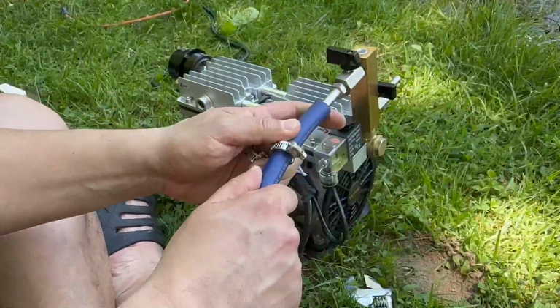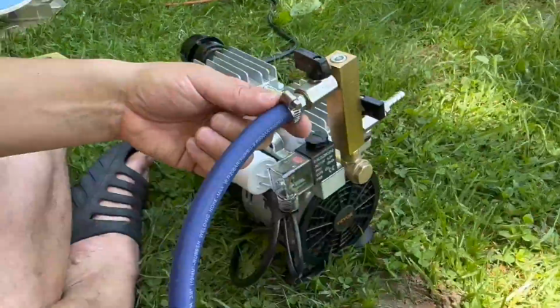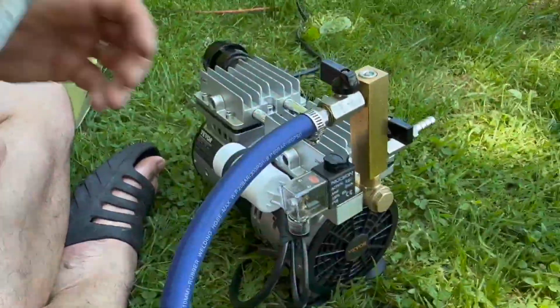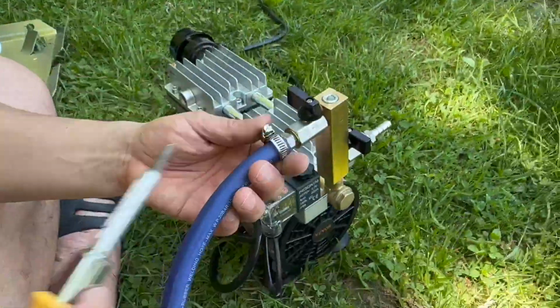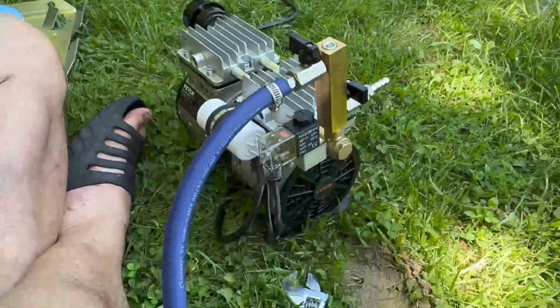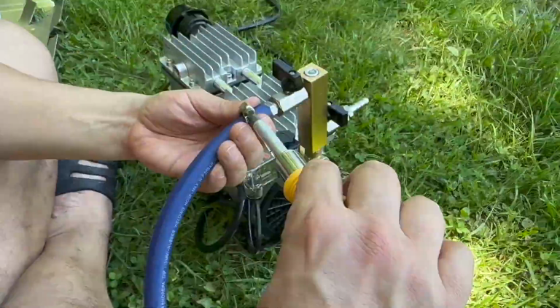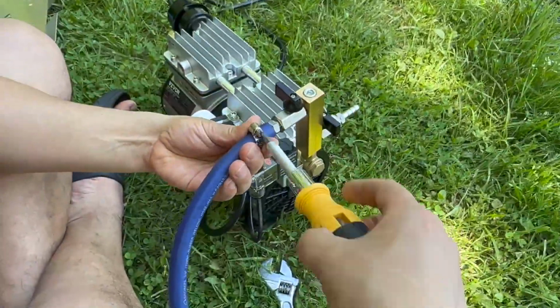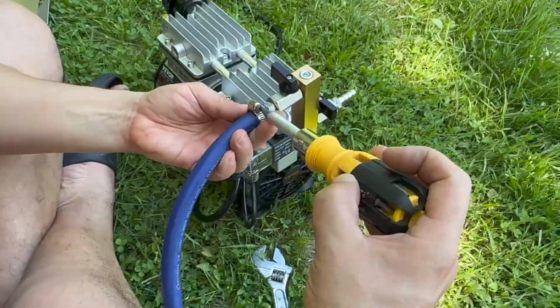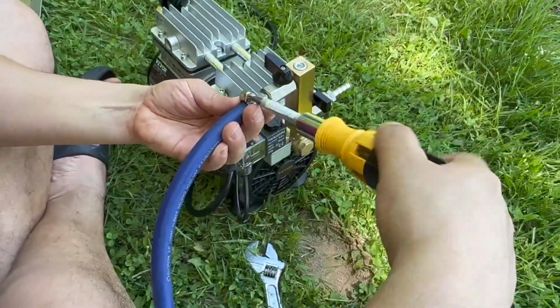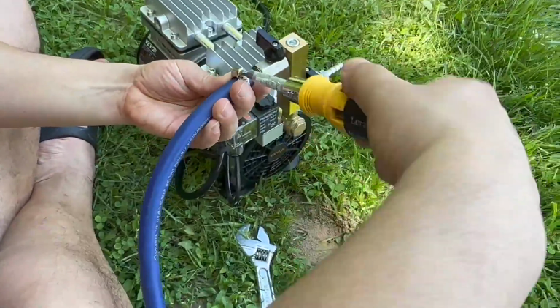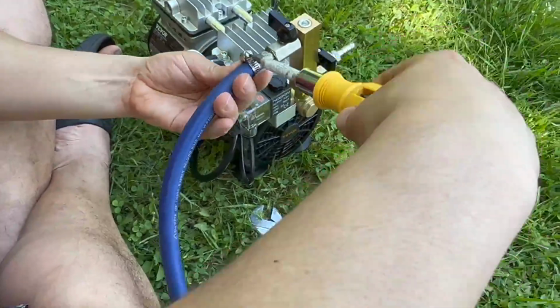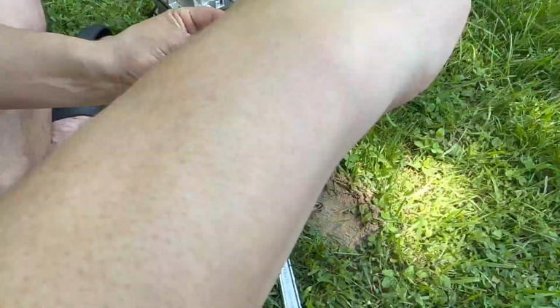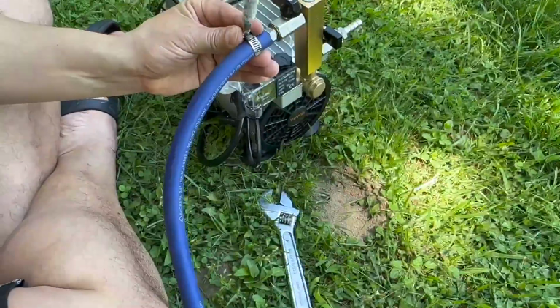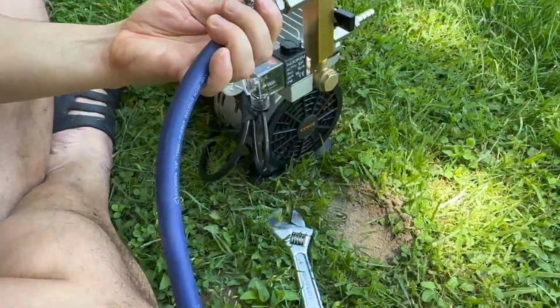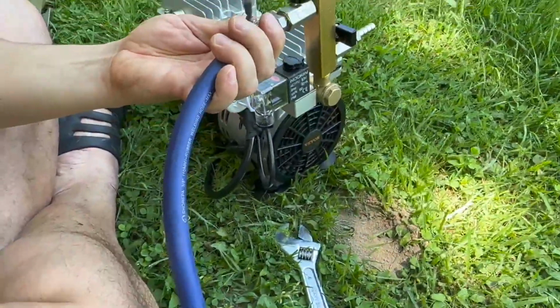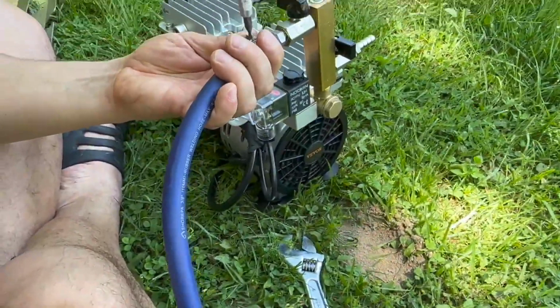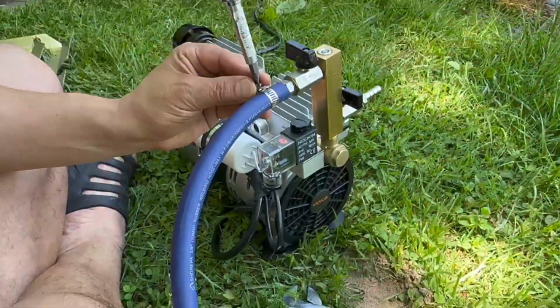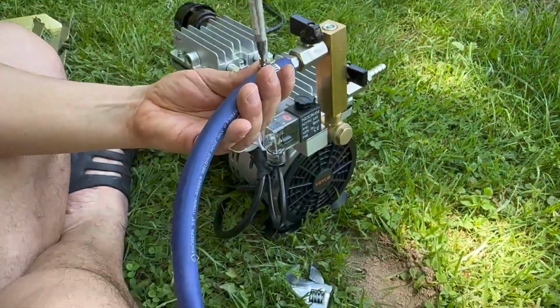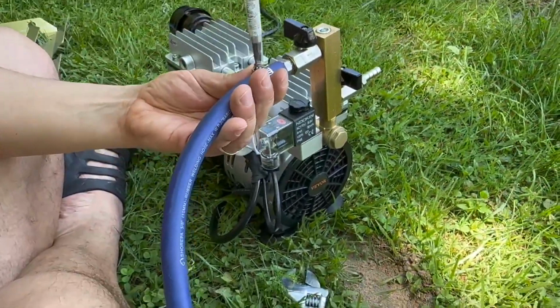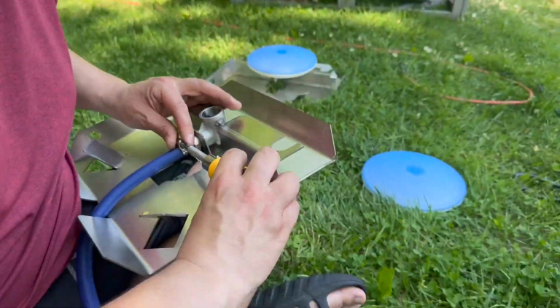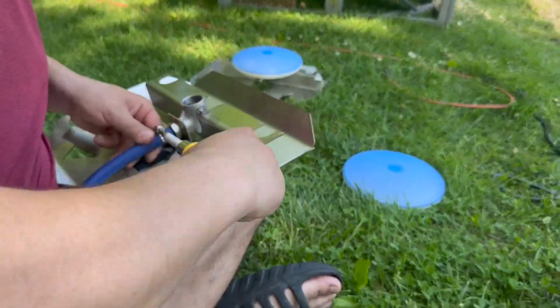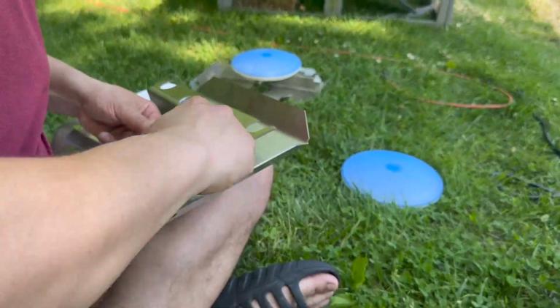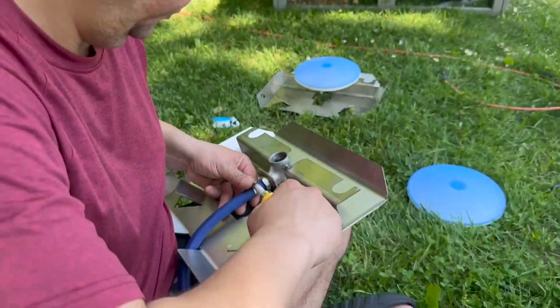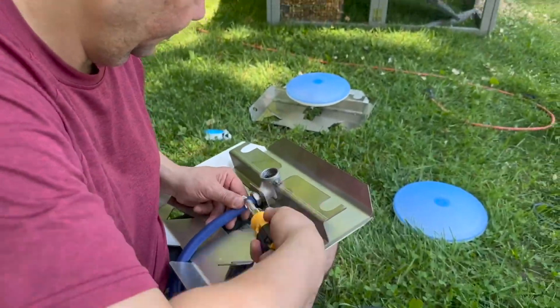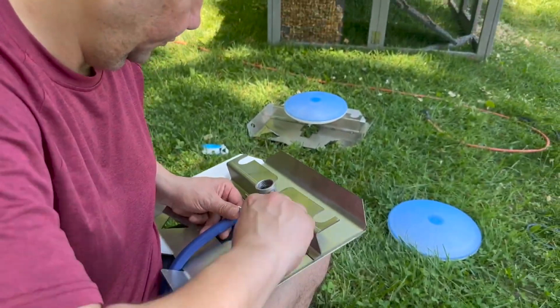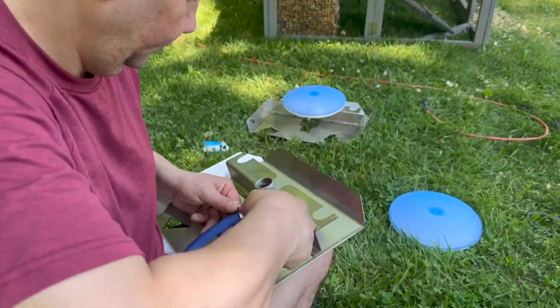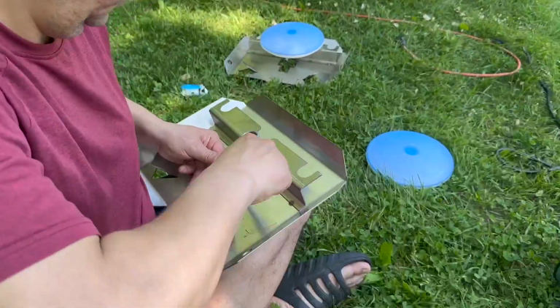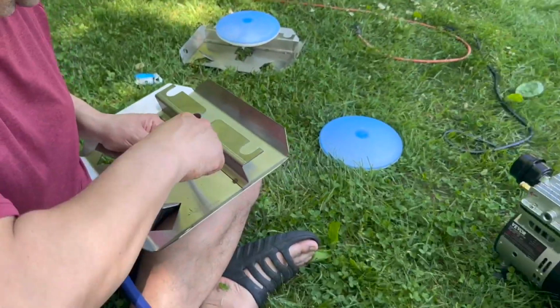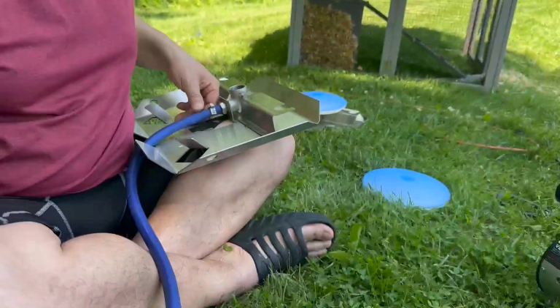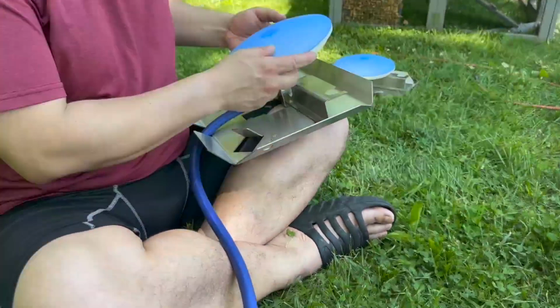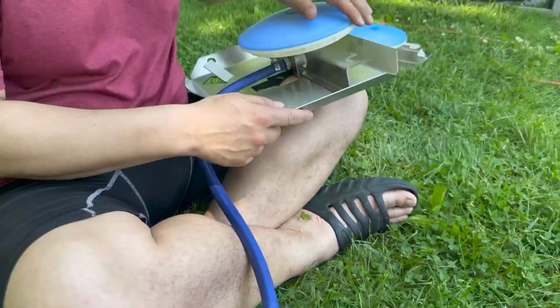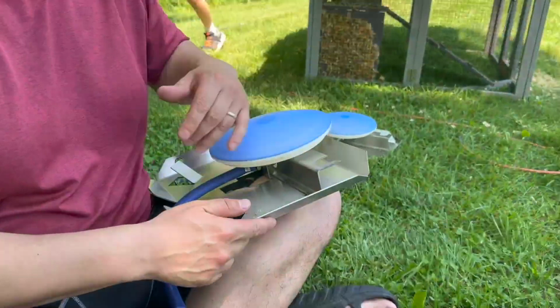We went kind of overkill and got one with two diffusers. I'm sure one would have been more than enough for a quarter acre pond. We set our timer to run one hour on and one hour off from 9 a.m. to 8 p.m. every day, but you can set it to any time sequence you like.